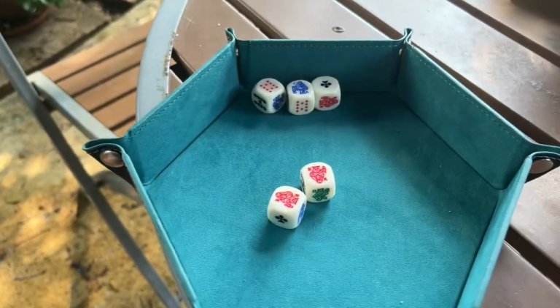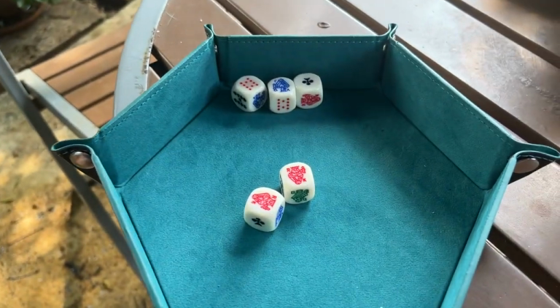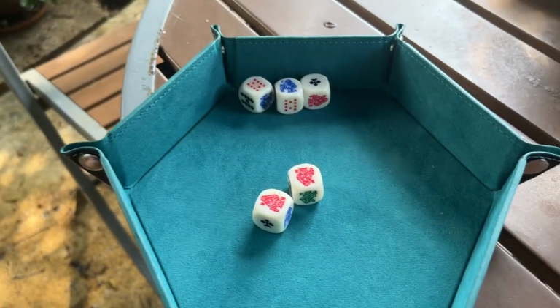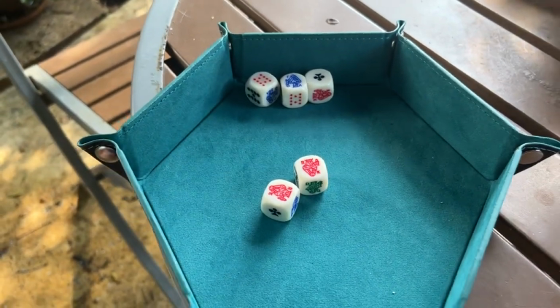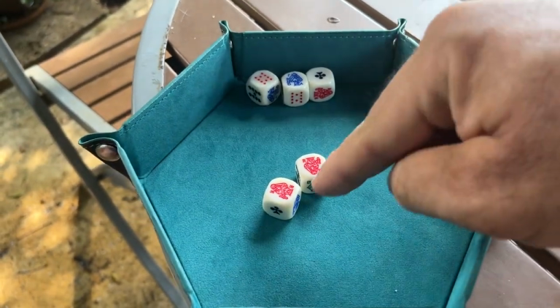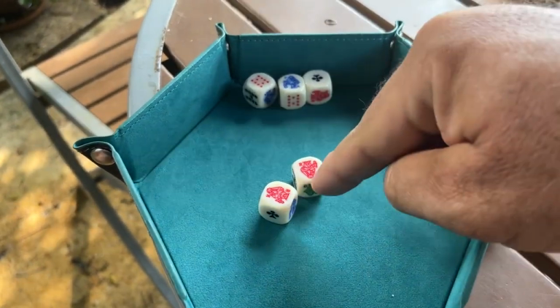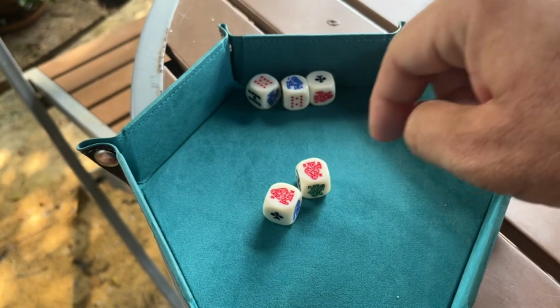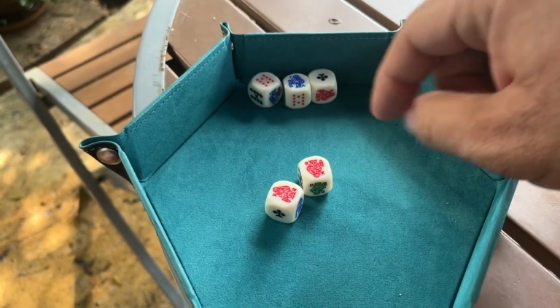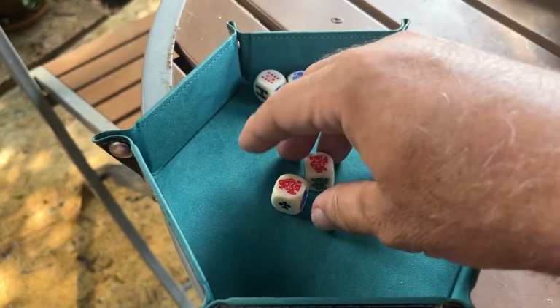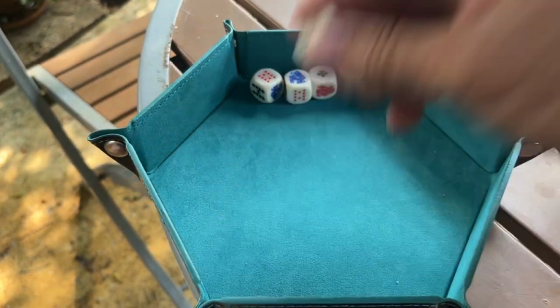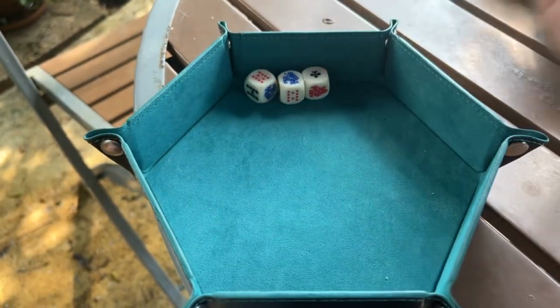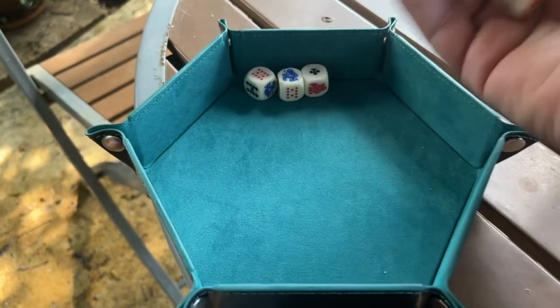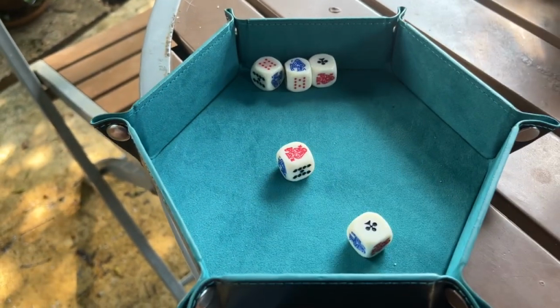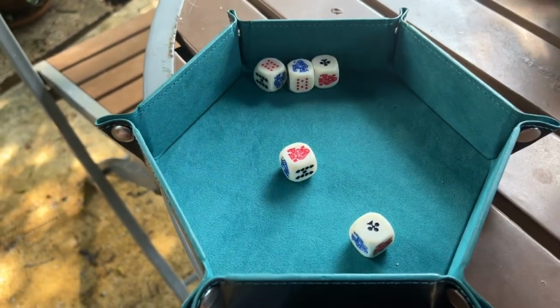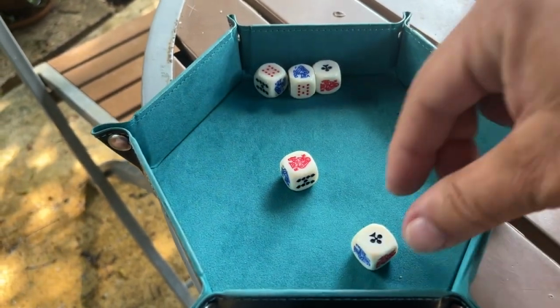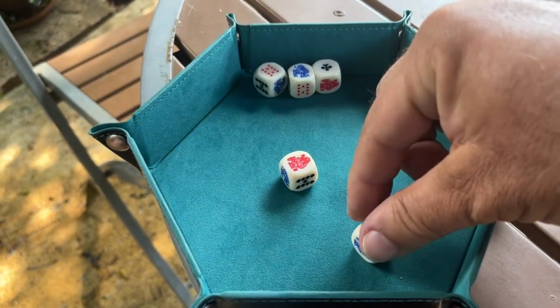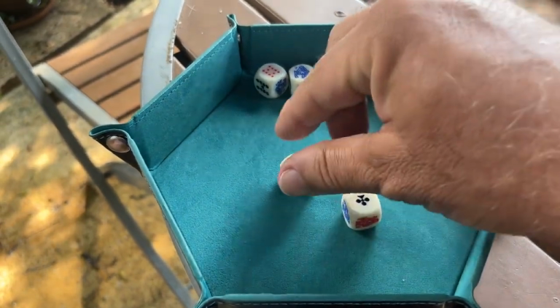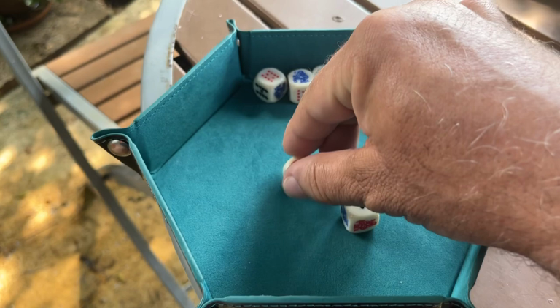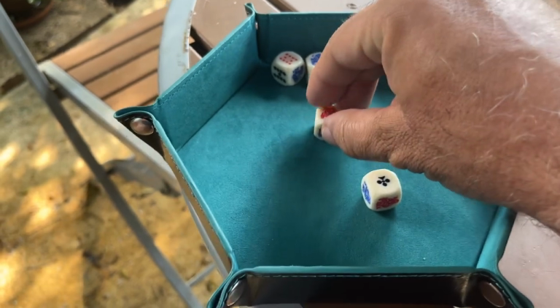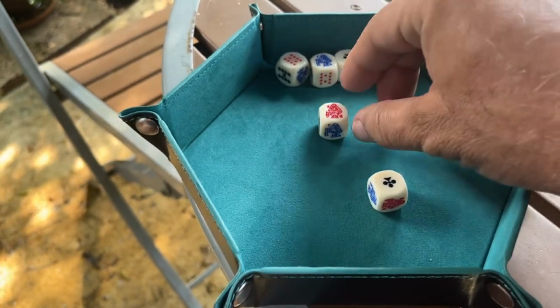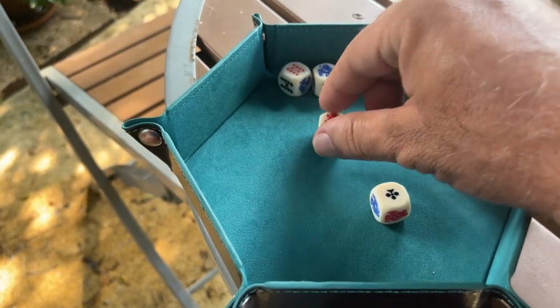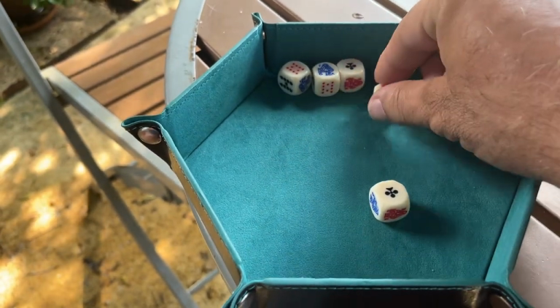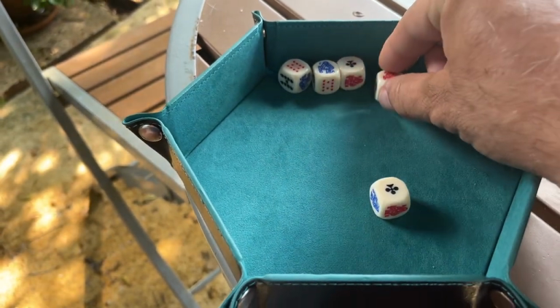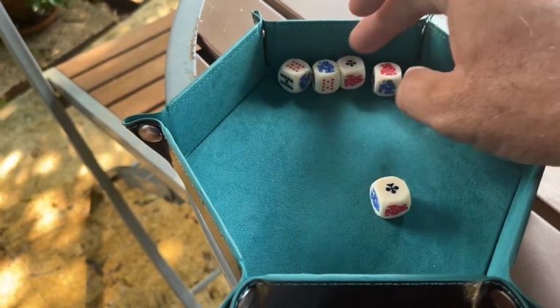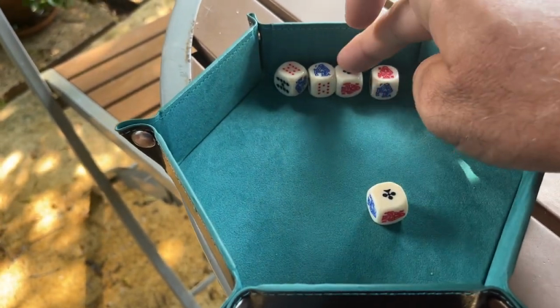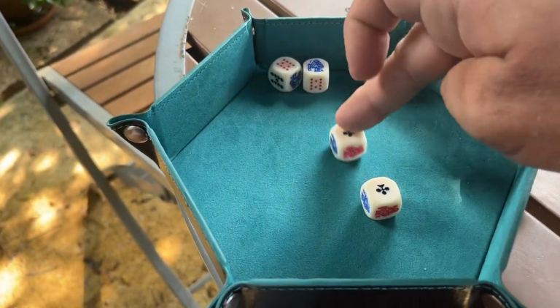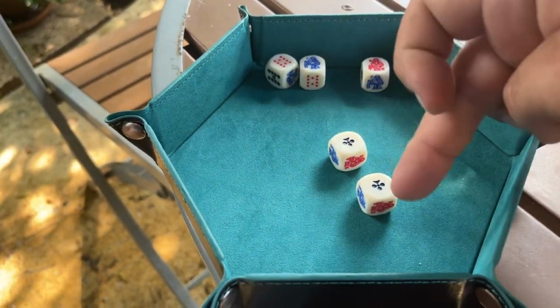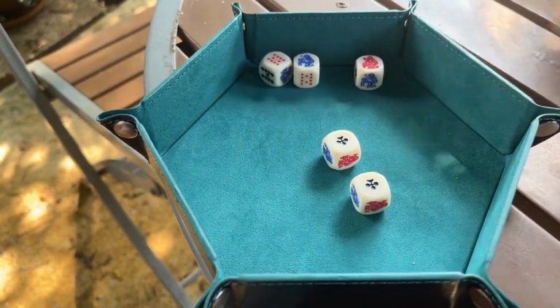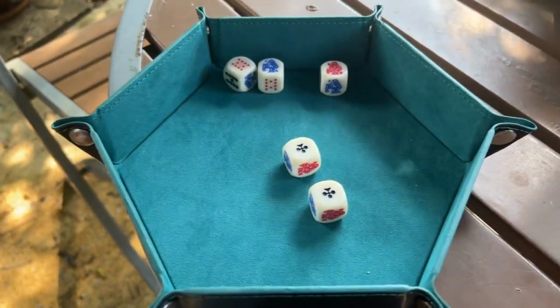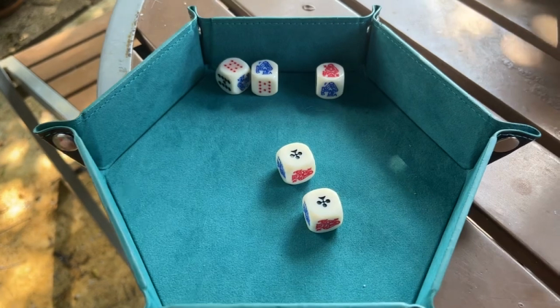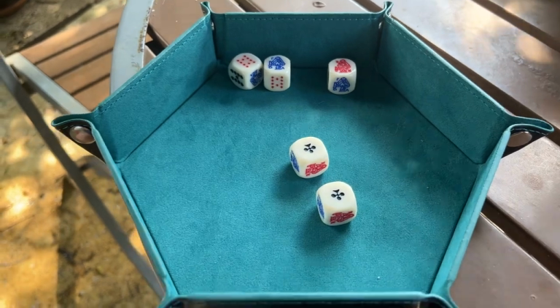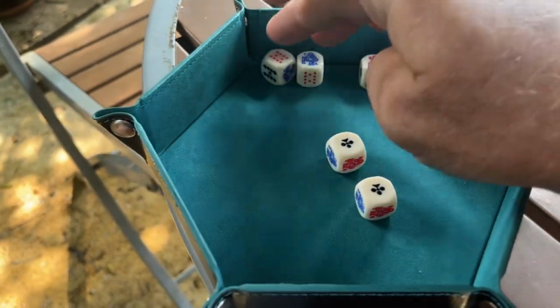These are singles, so these get set aside — still in play, but set aside. You've got to re-roll the pairs. Now we set aside this king here, but we paired the aces, so I've got to re-roll those.